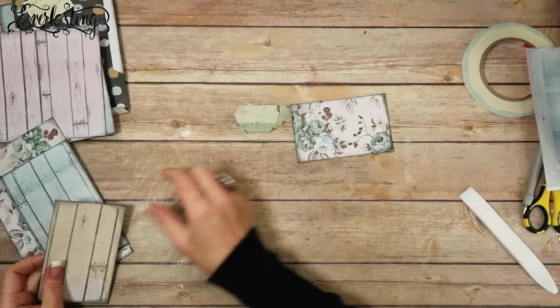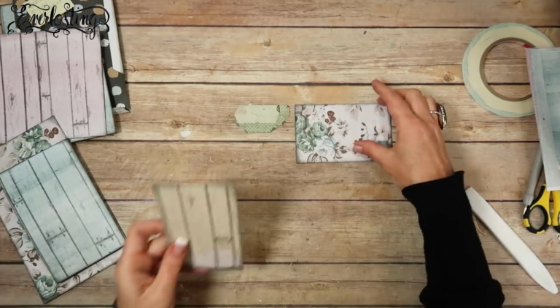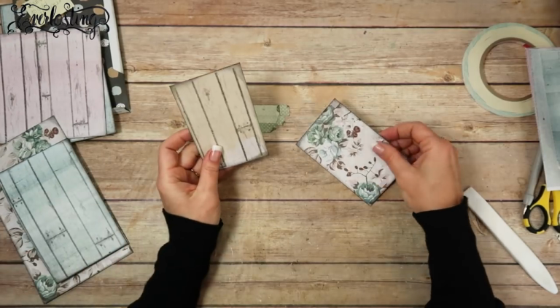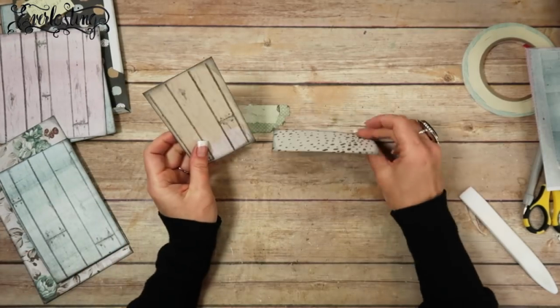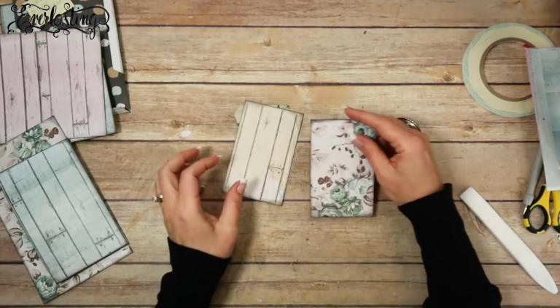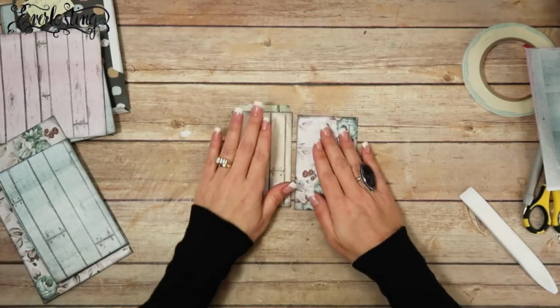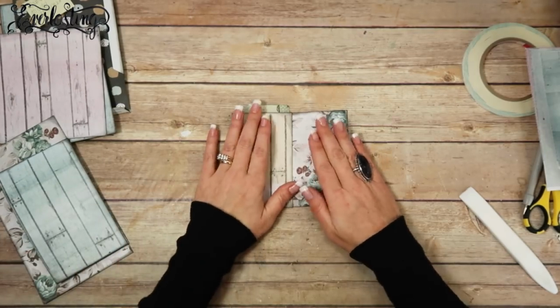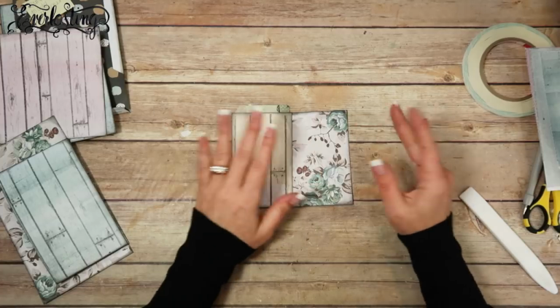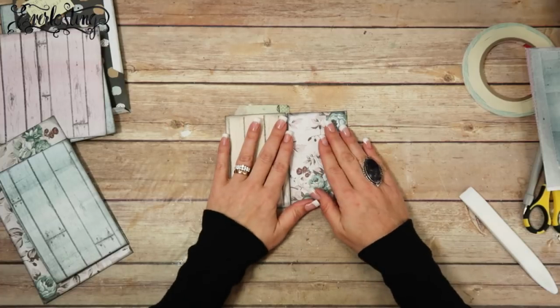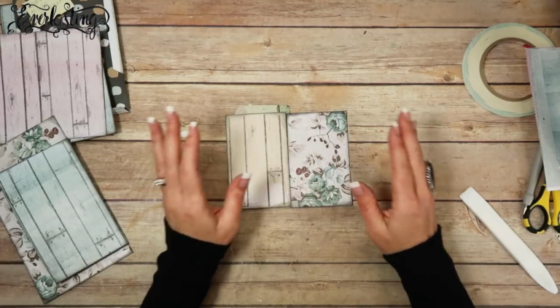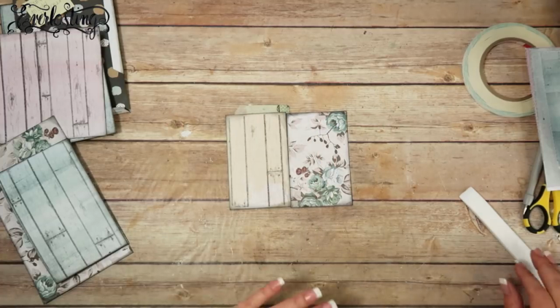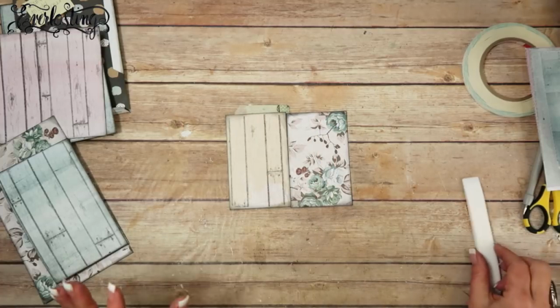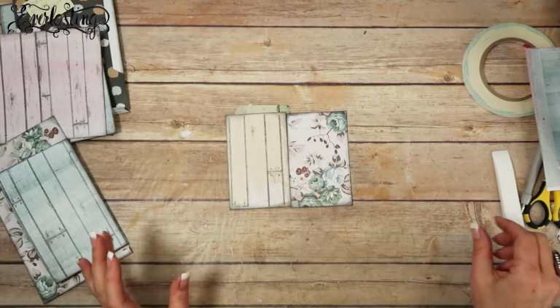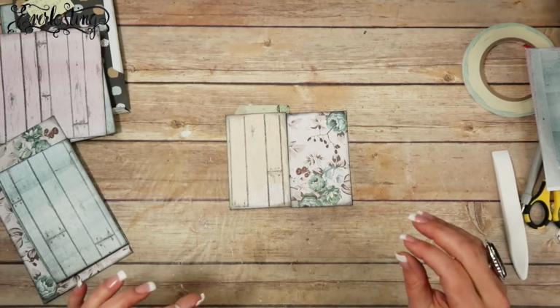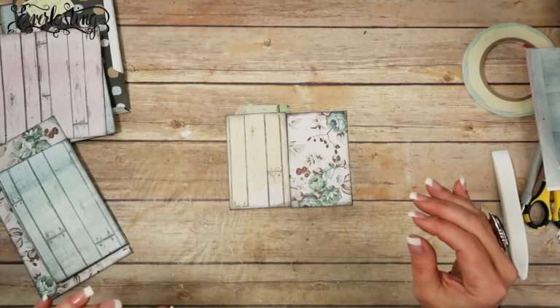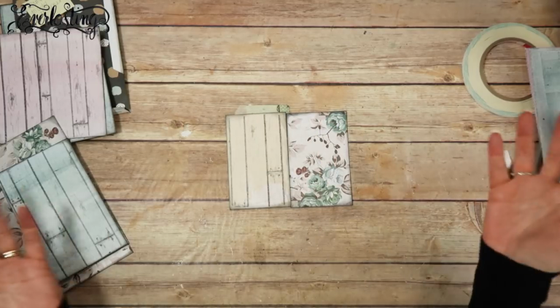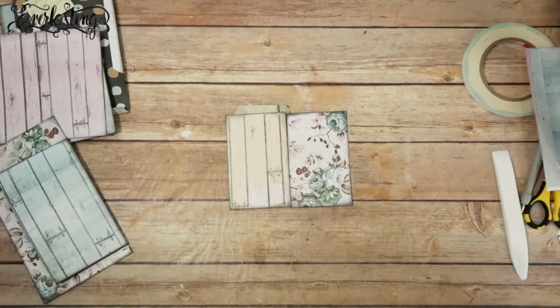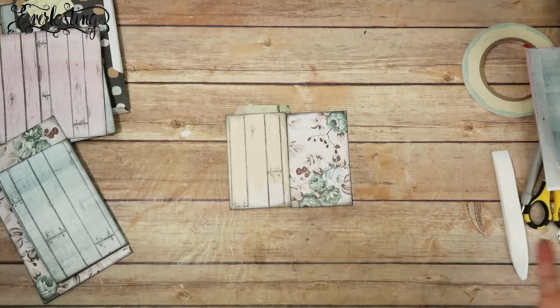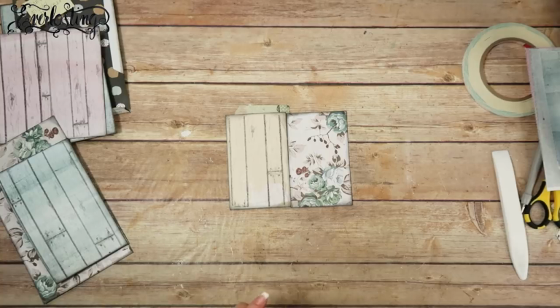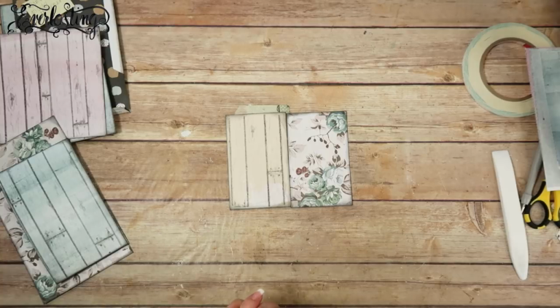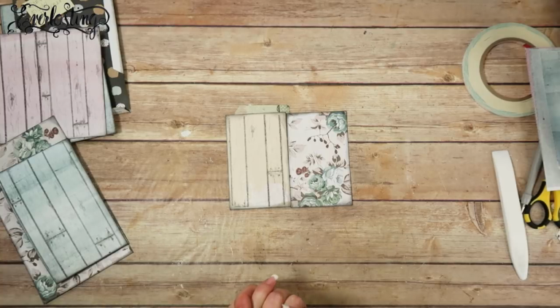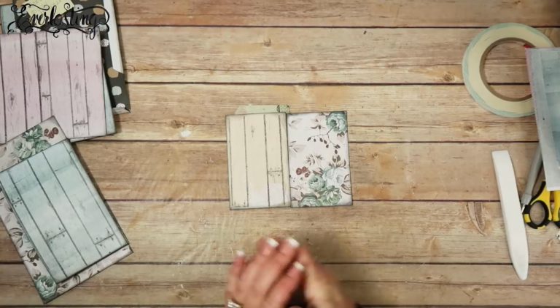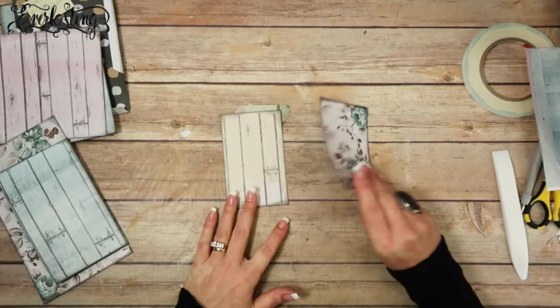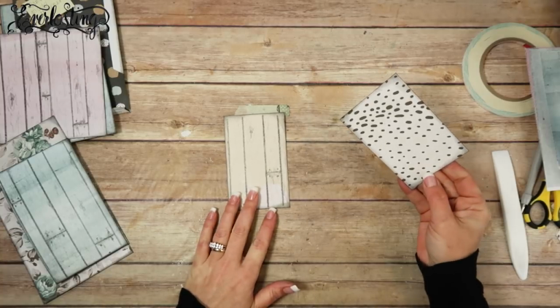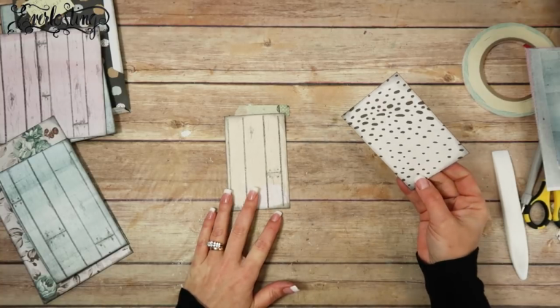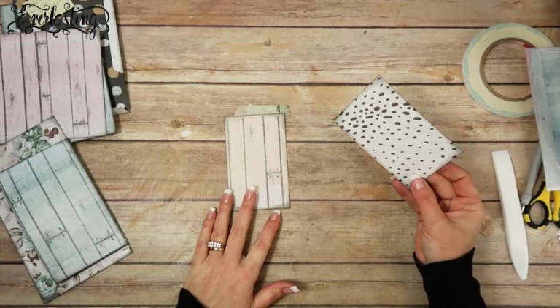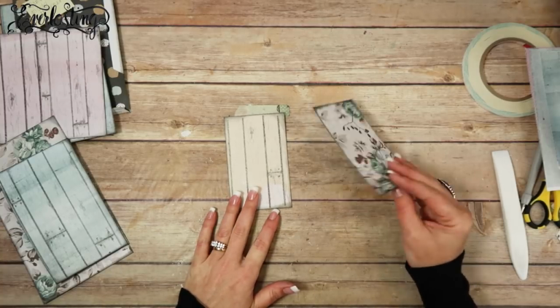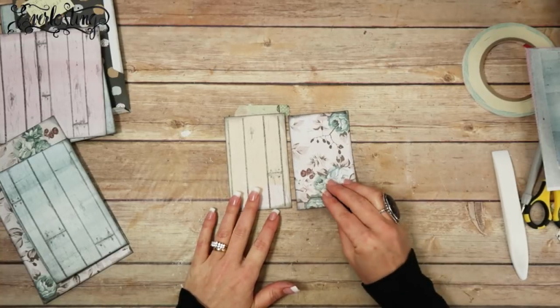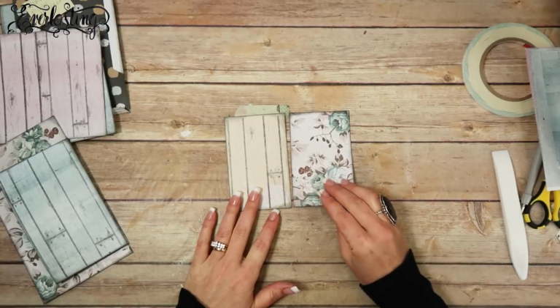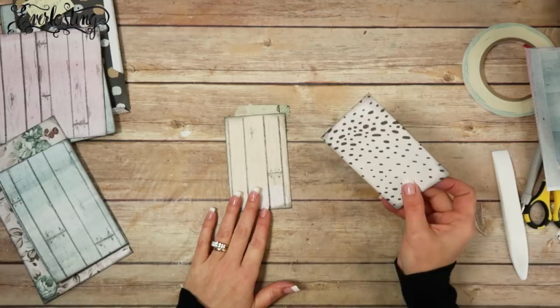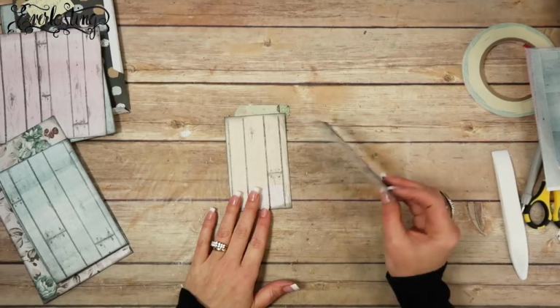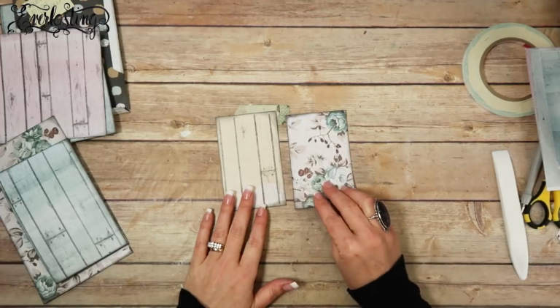Let's get on to the fun thing! I'm going to use these two pieces and I'm going to make a floating shaker card — for lack of a better way of putting it. That's what I'm going to do.